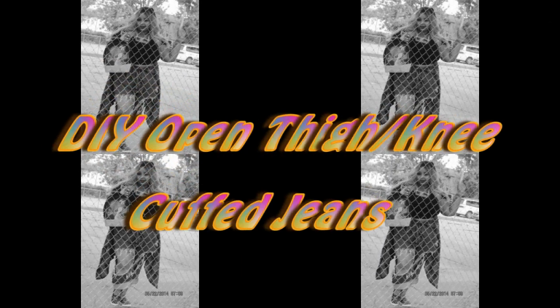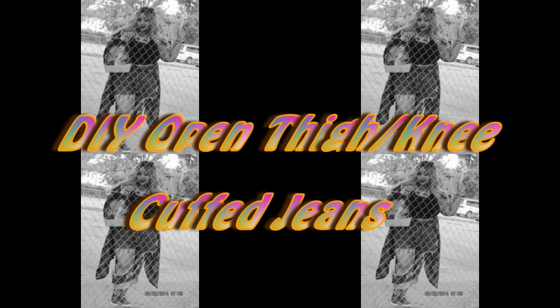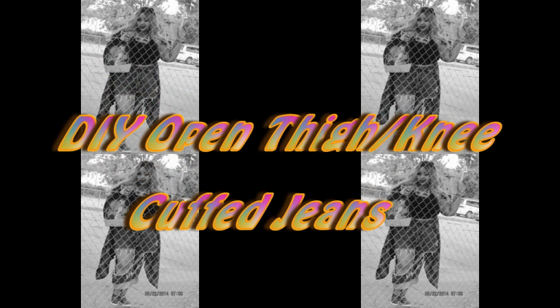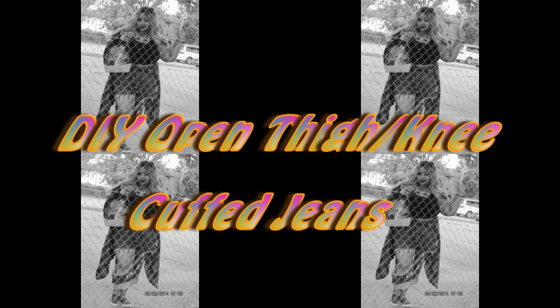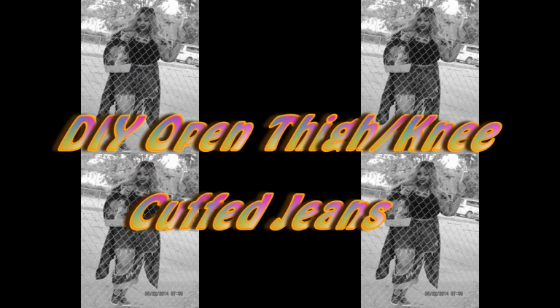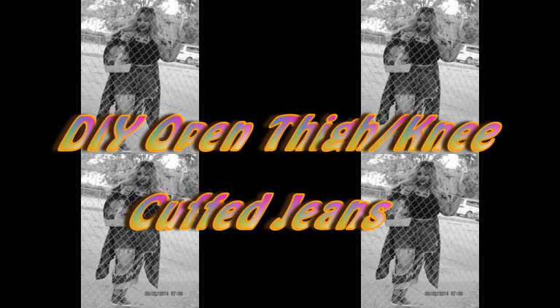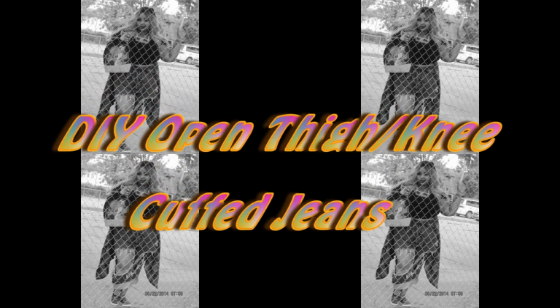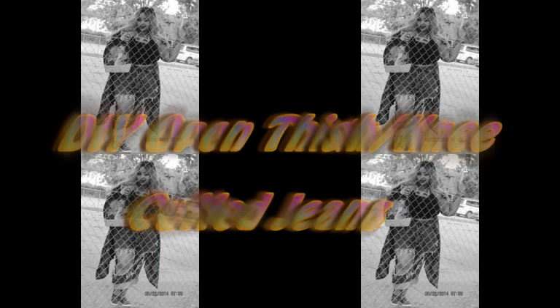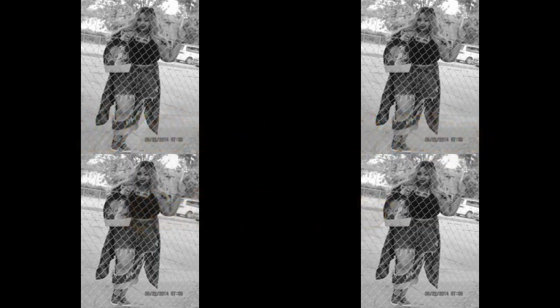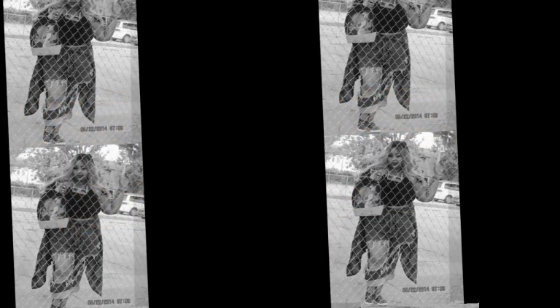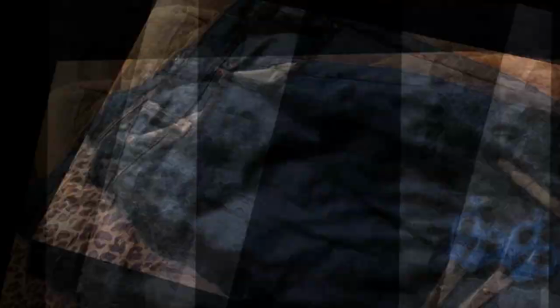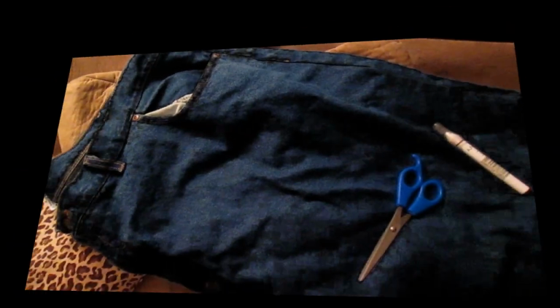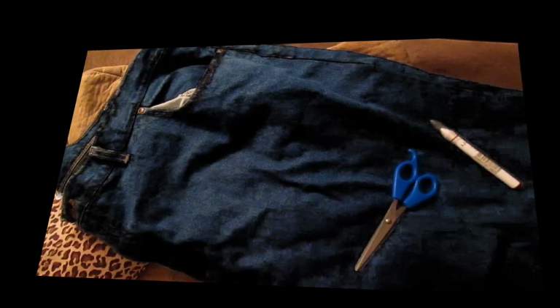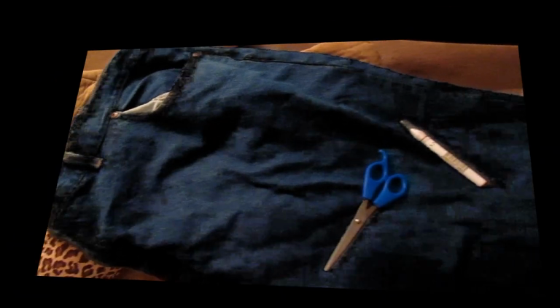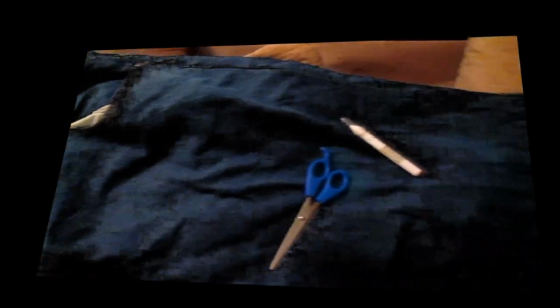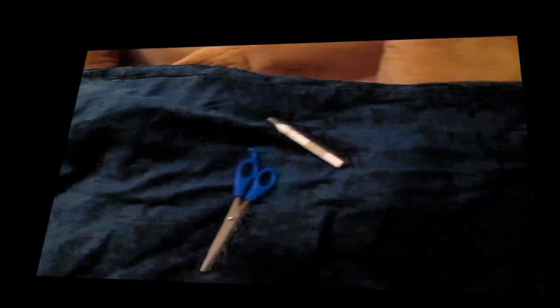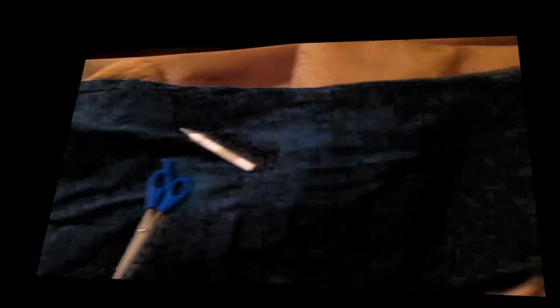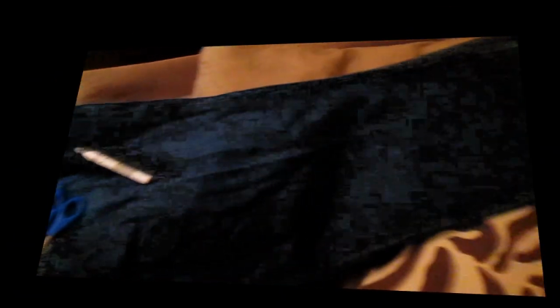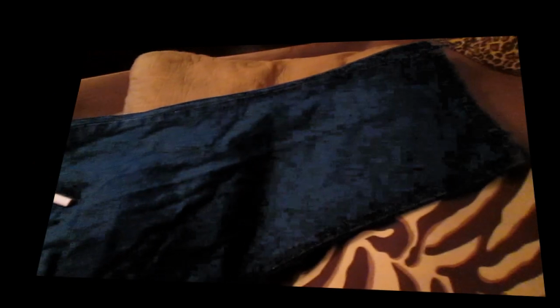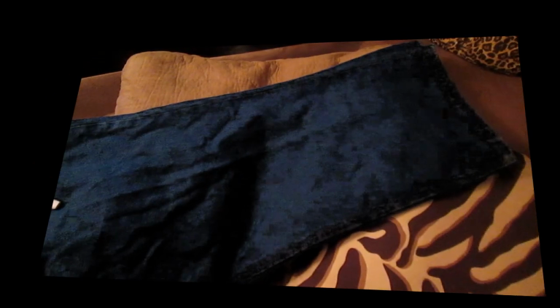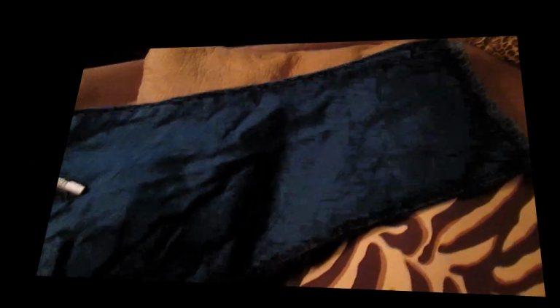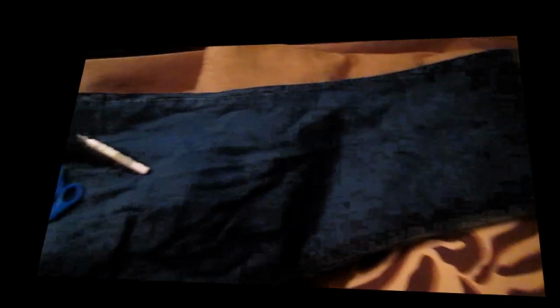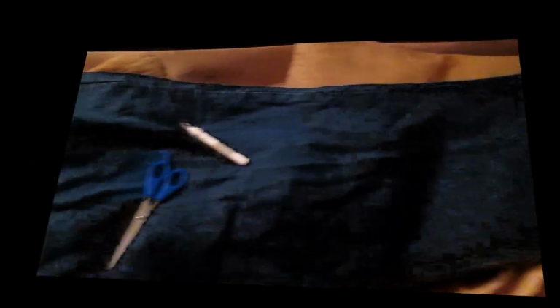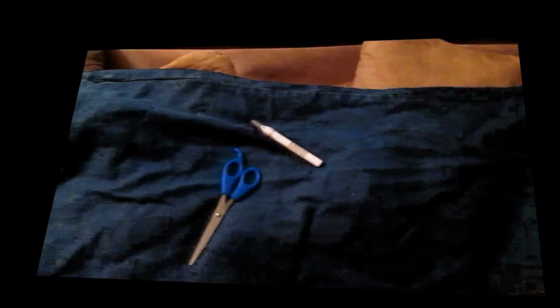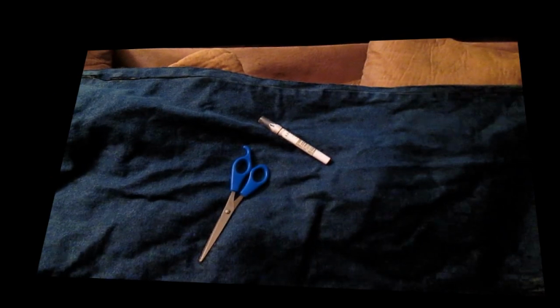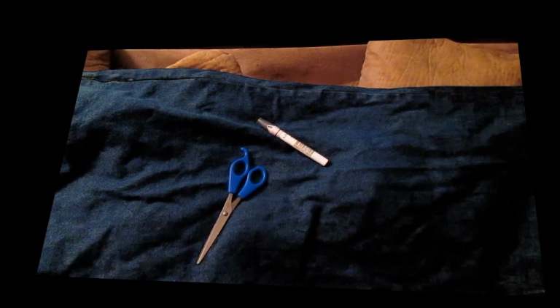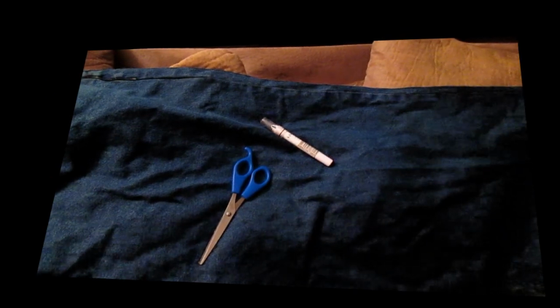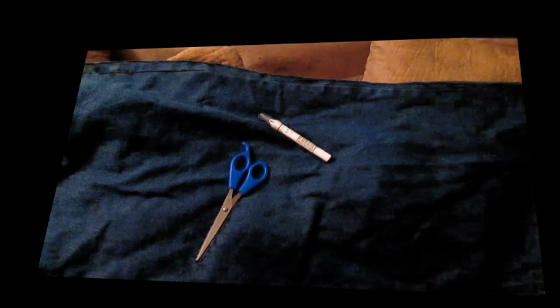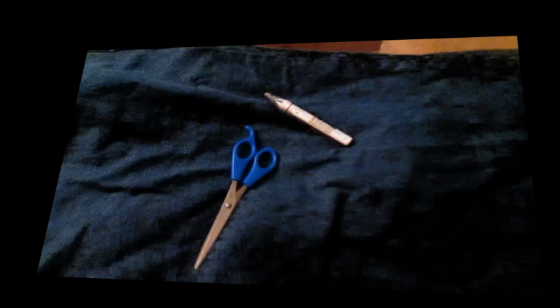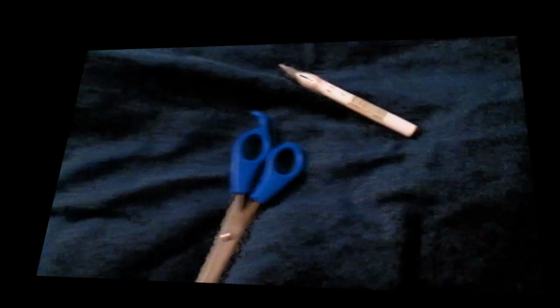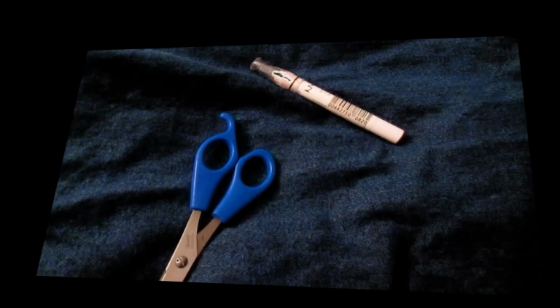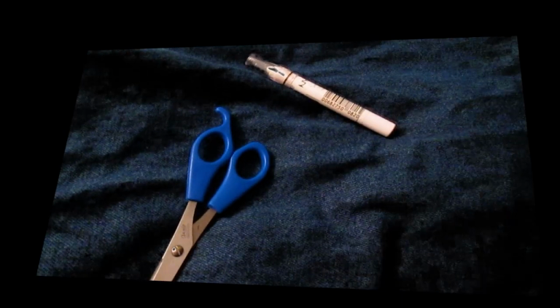Hey, my little creeps! Today we're going to do a DIY open thigh cuff jeans. What you will need is just some type of marker to mark off where you need to cut, scissors, and your jeans — I got these from Walmart for like $9.